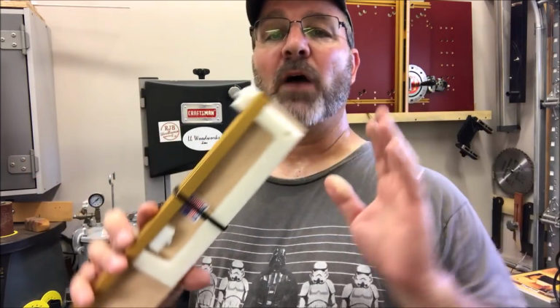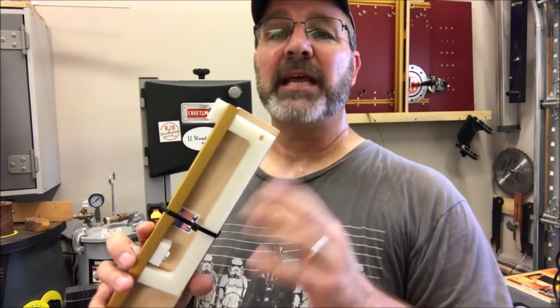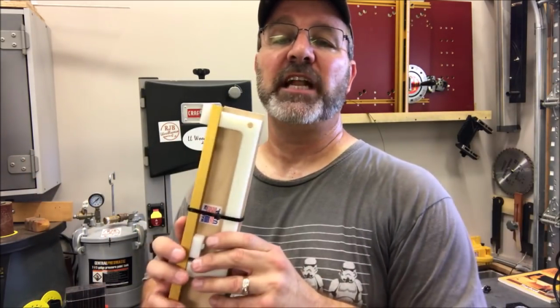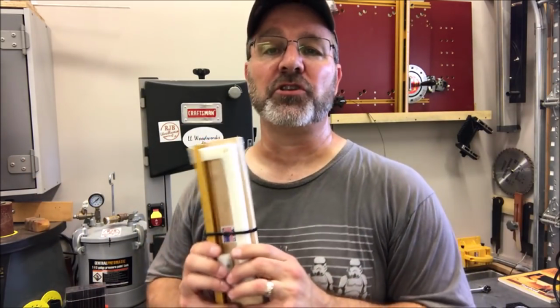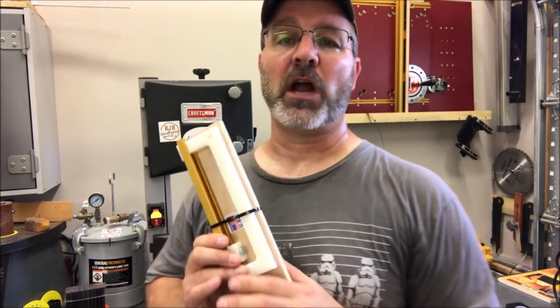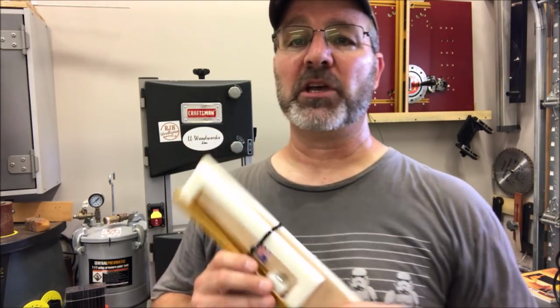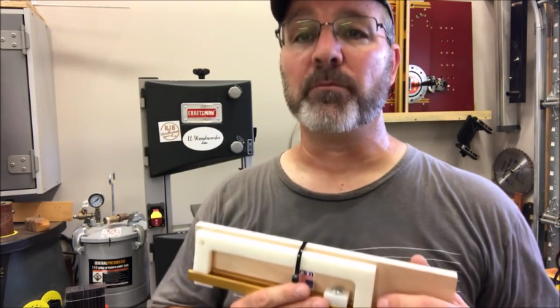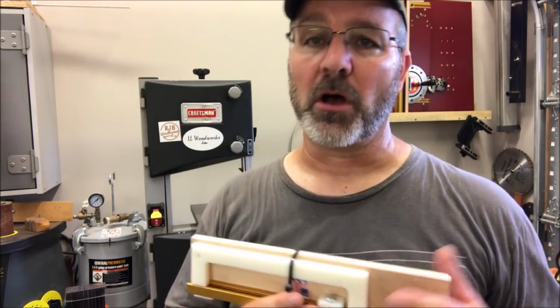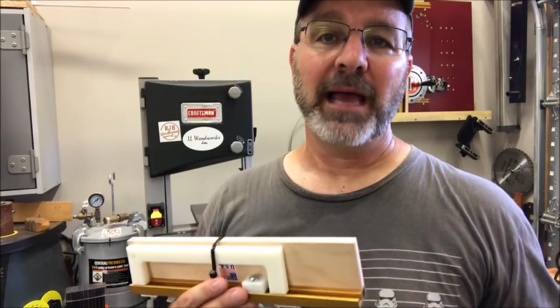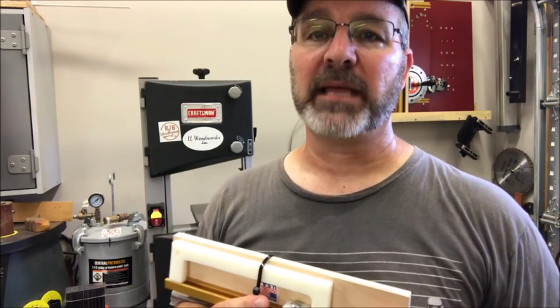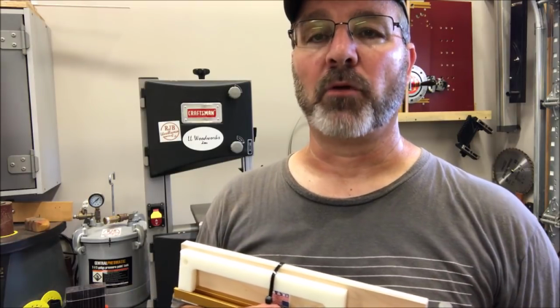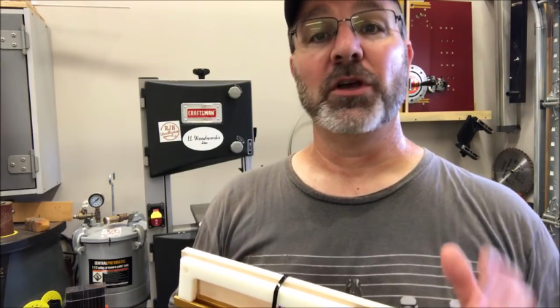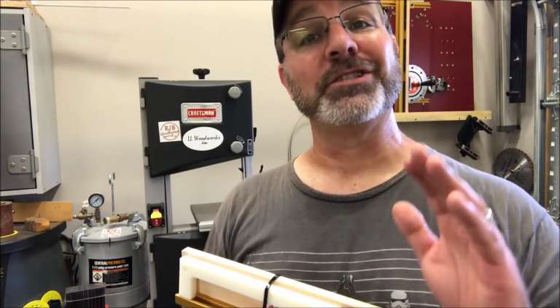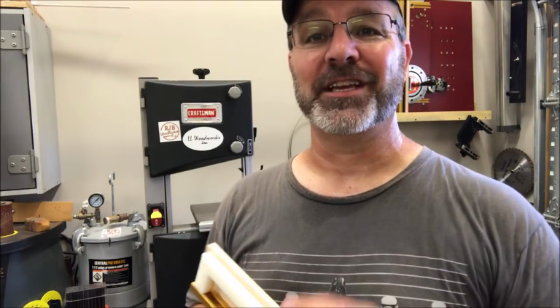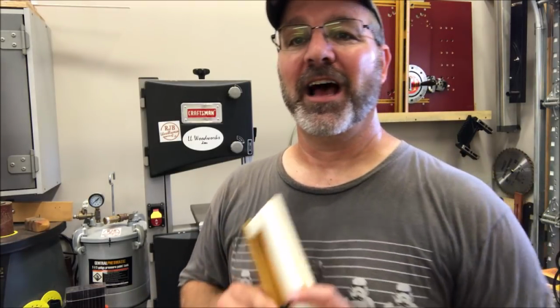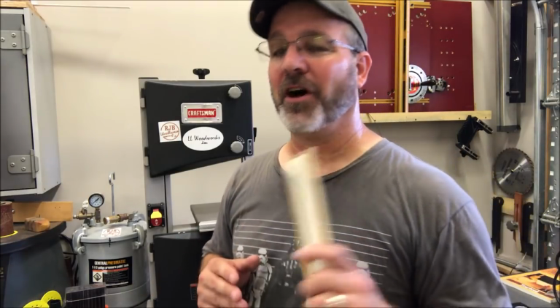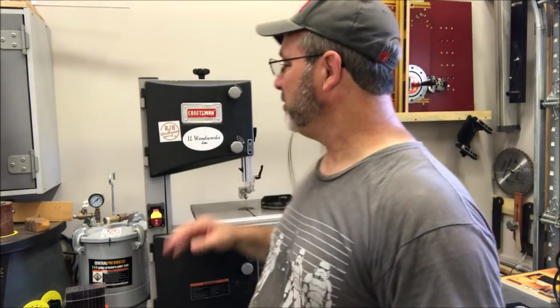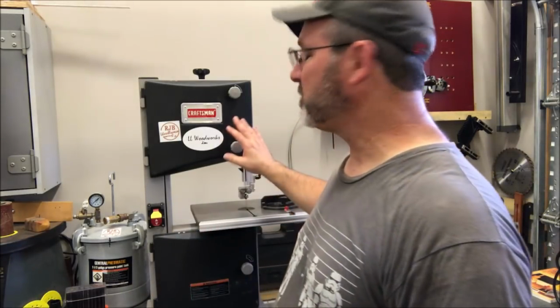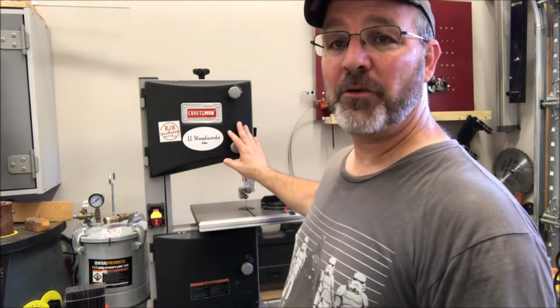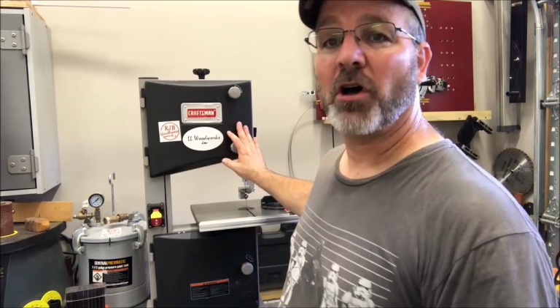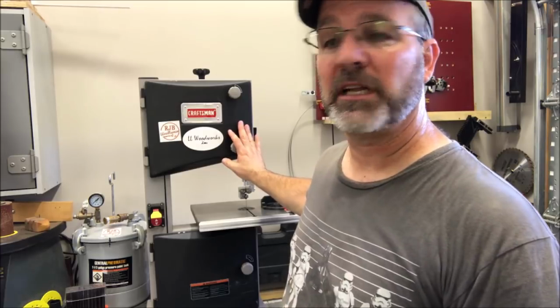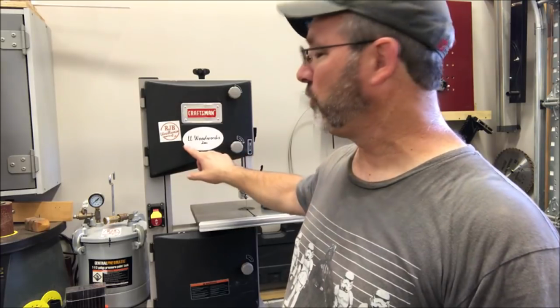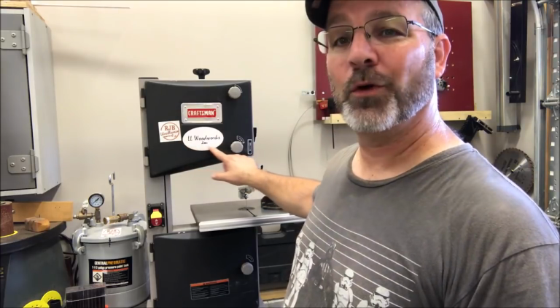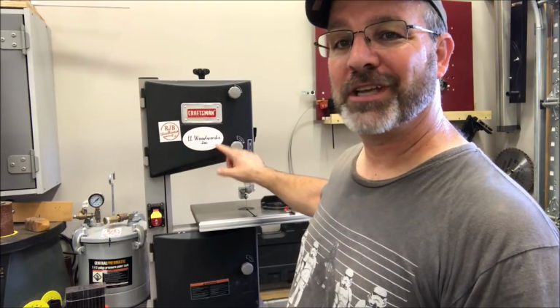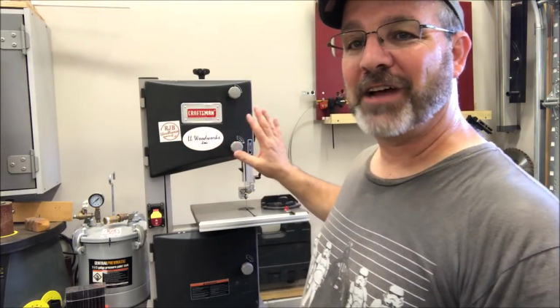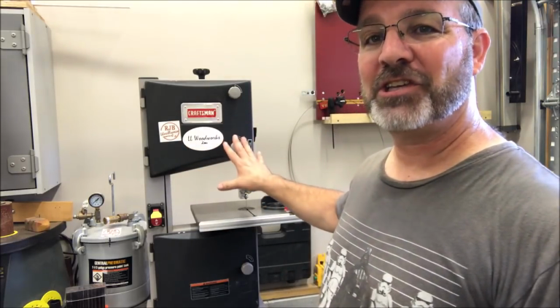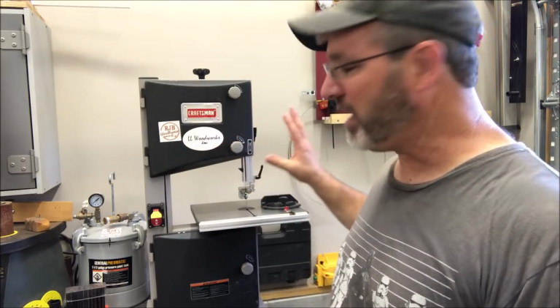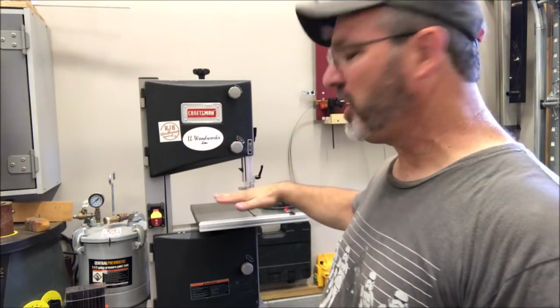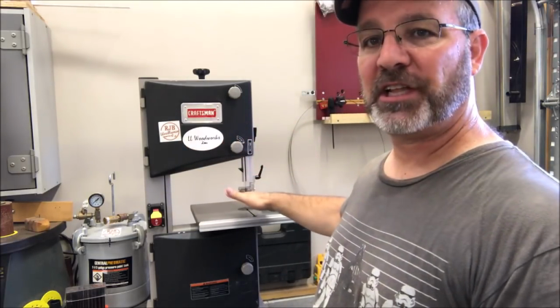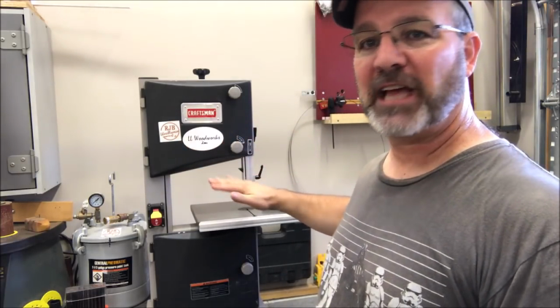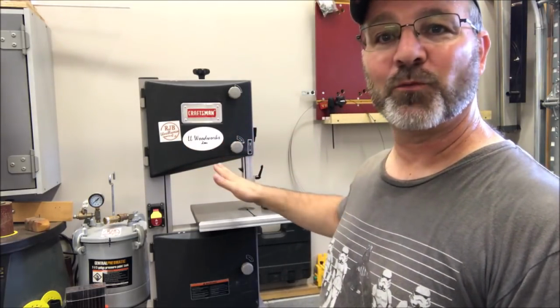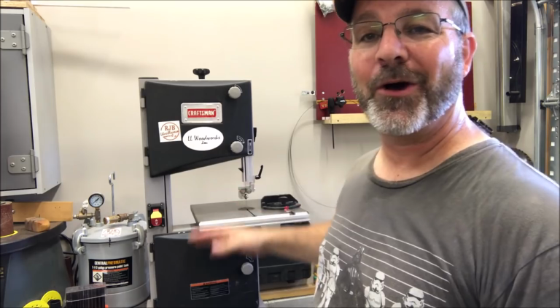I wasn't able to set it up and start using it right away because my old bandsaw had some mechanical problems. Well, since then I've gone ahead and purchased another bandsaw from Lynn Lacey over at LL Woodworks. I've got it in the shop, I've got it set up, leveled the table, it's ready to go.